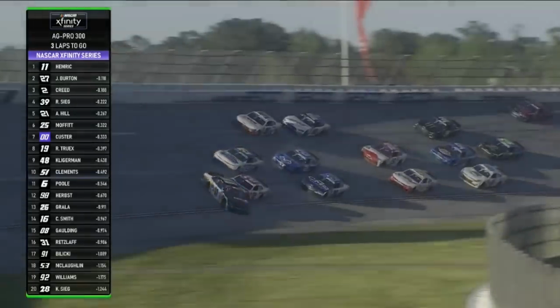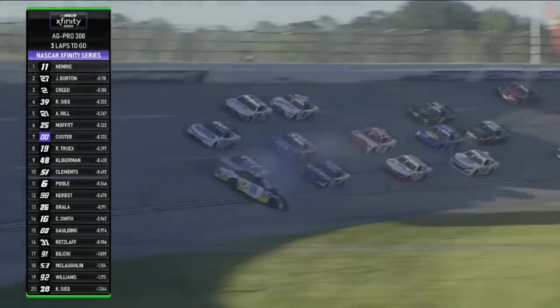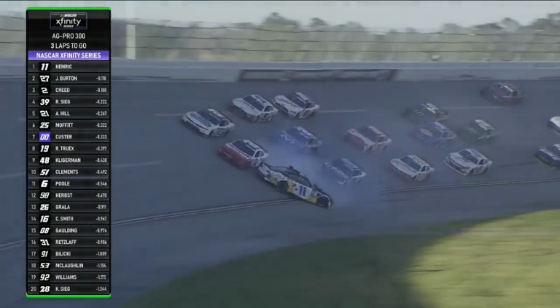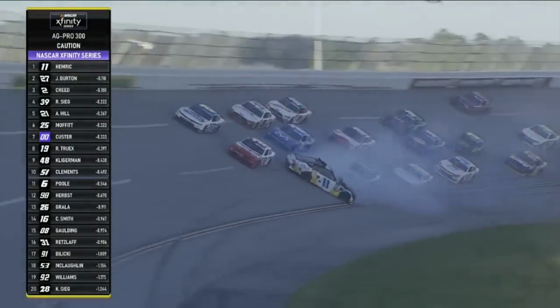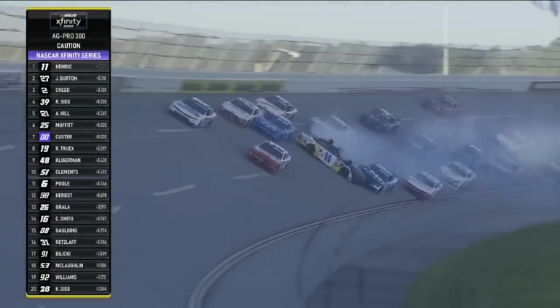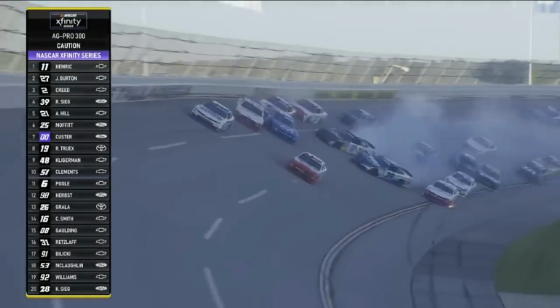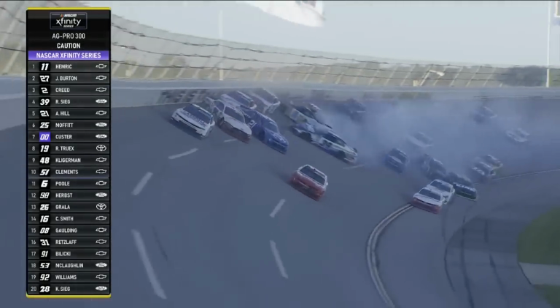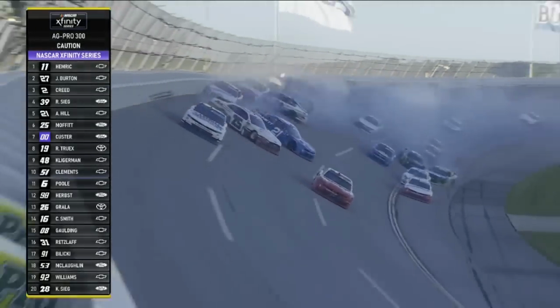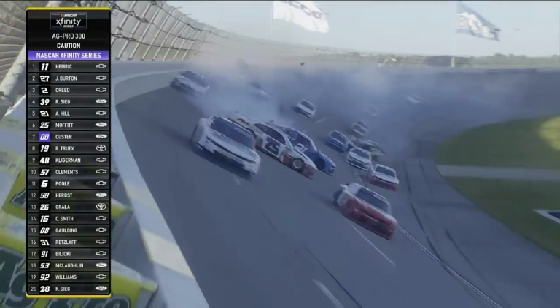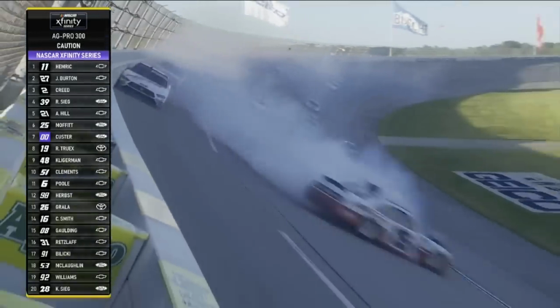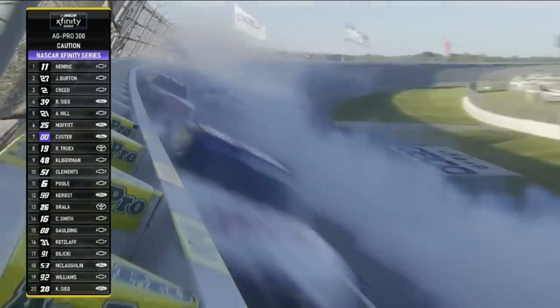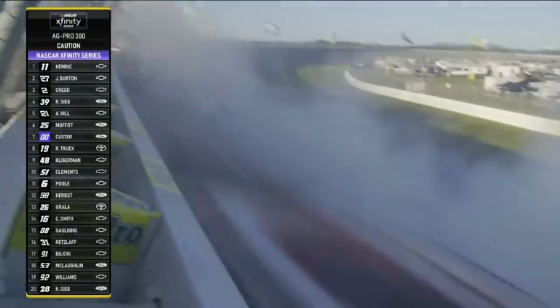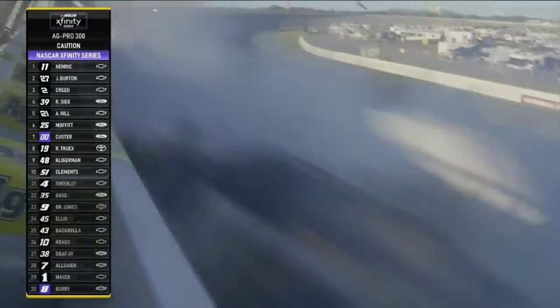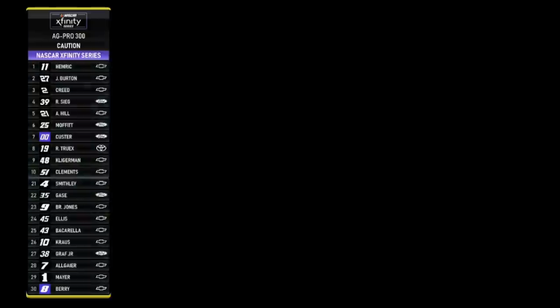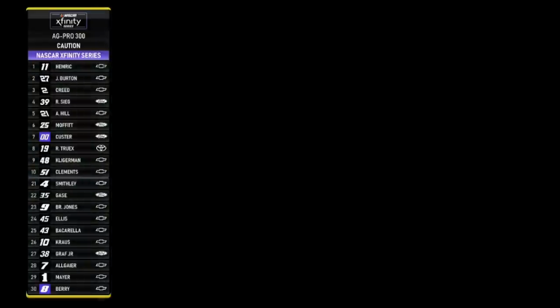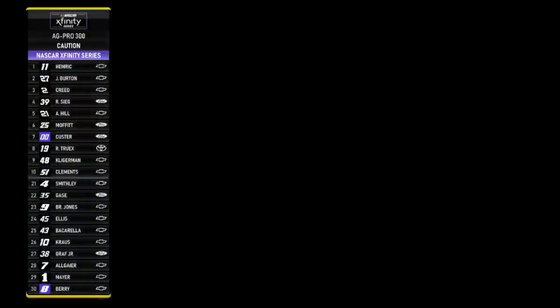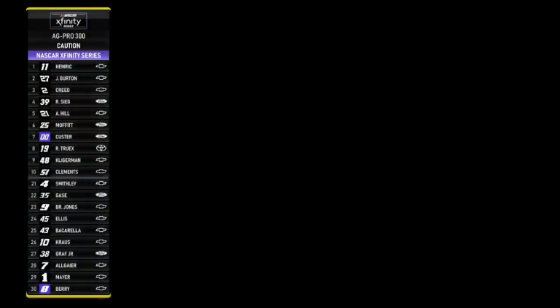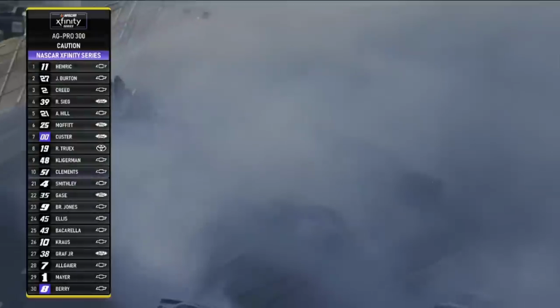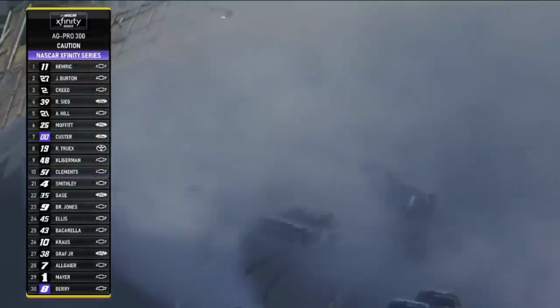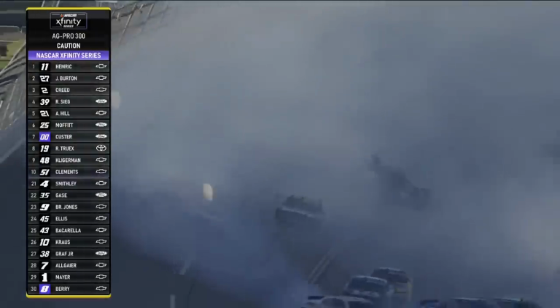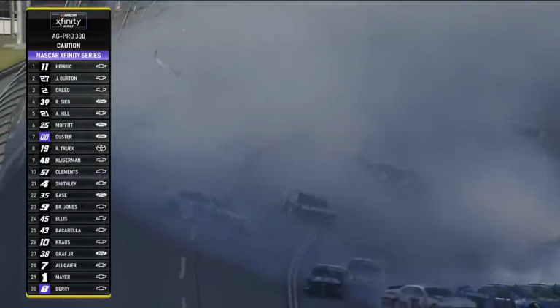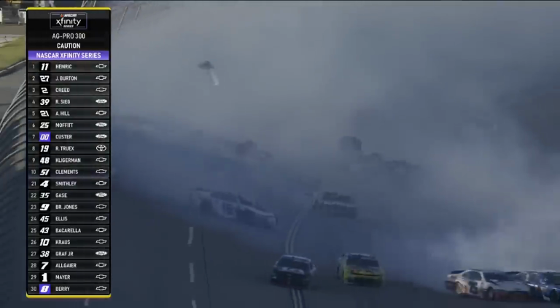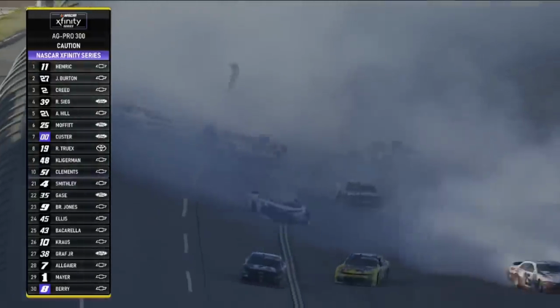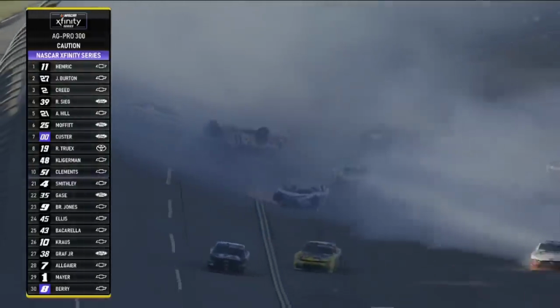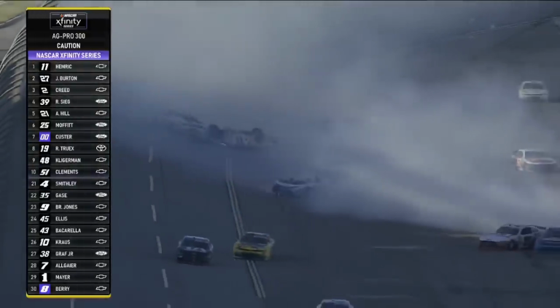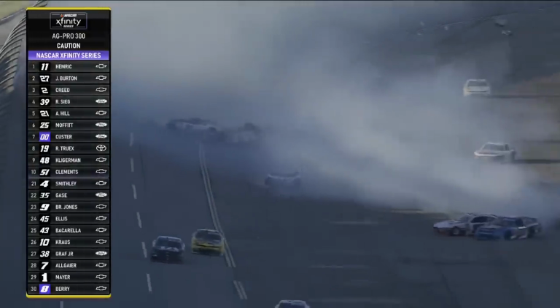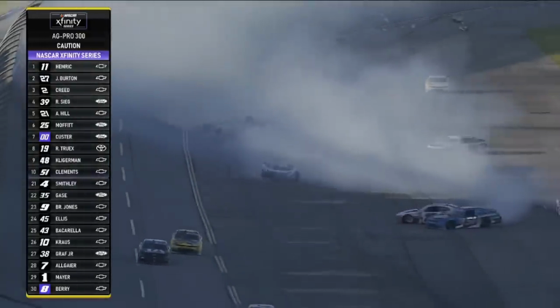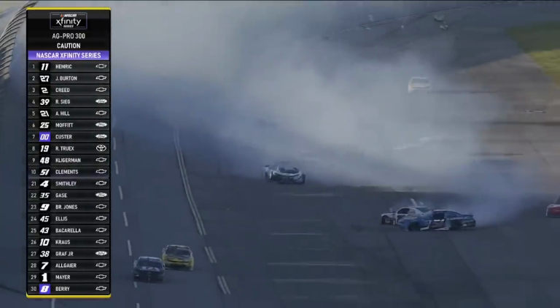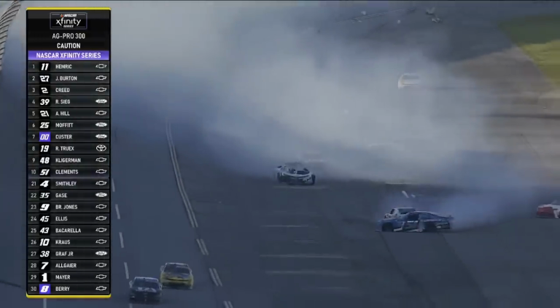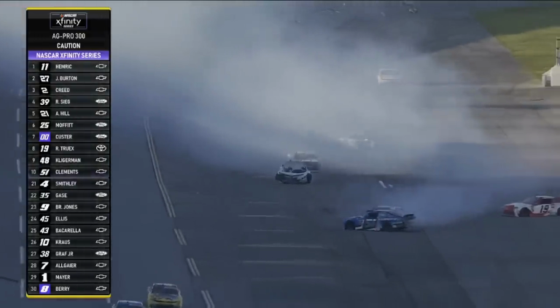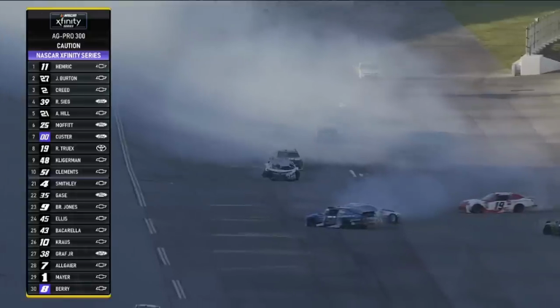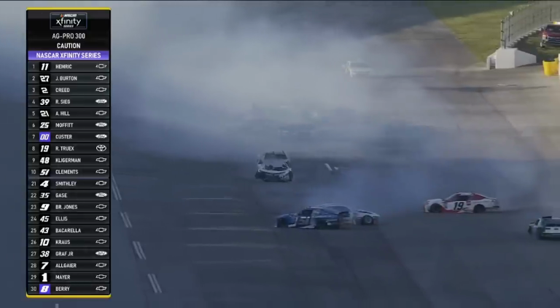And there goes Daniel Hemrick, off the bumper of Sheldon Creed — and this is the big one here at Talladega. Oh my. Got one upside down. Is that Daniel Hemrick? Upside down.